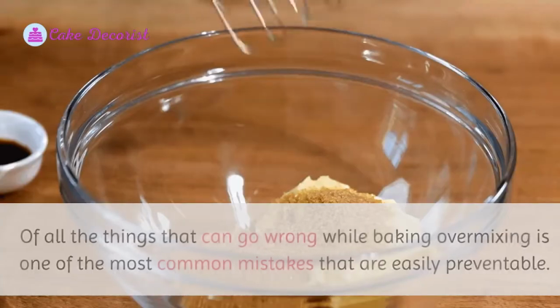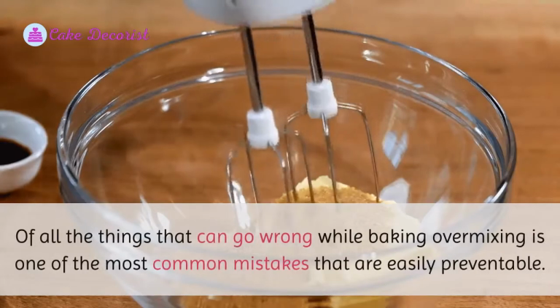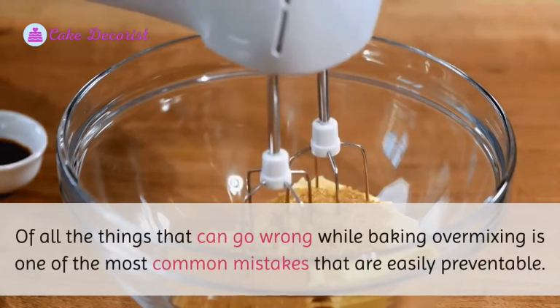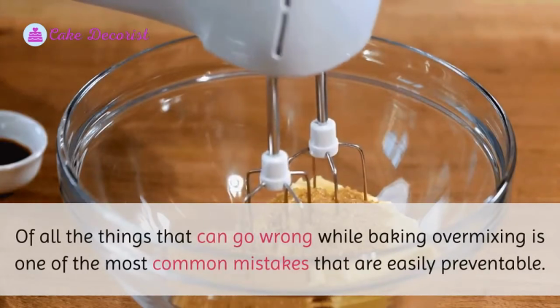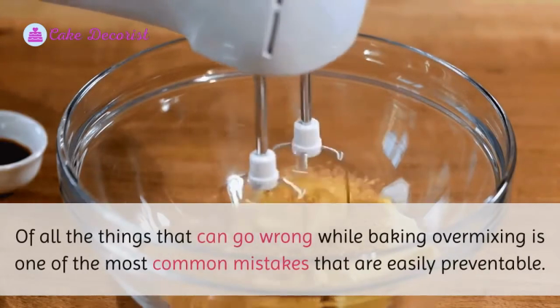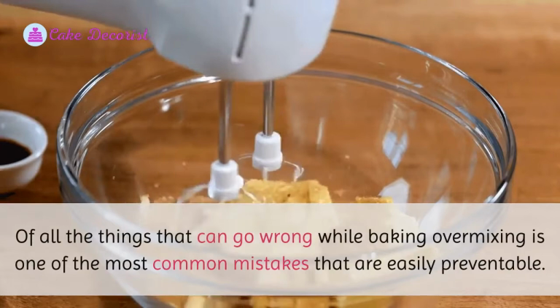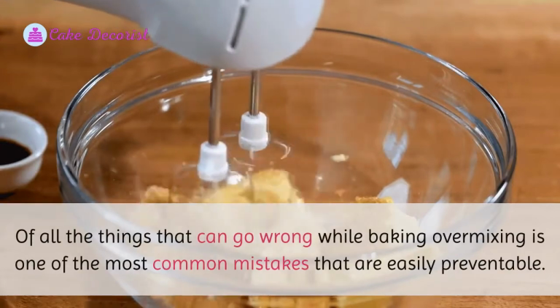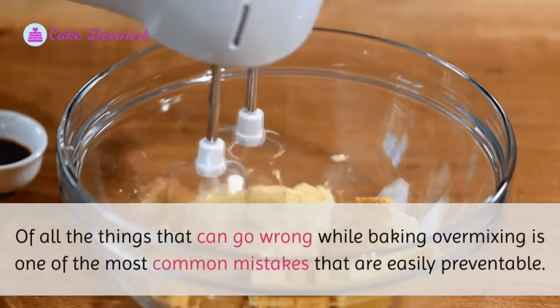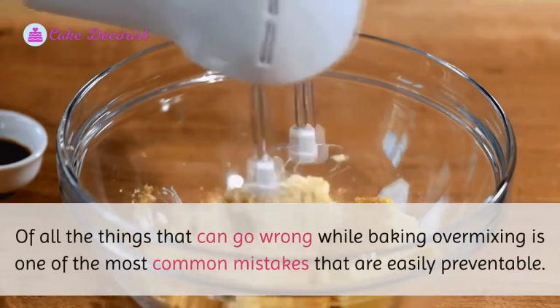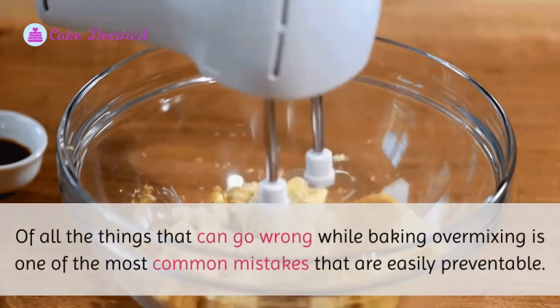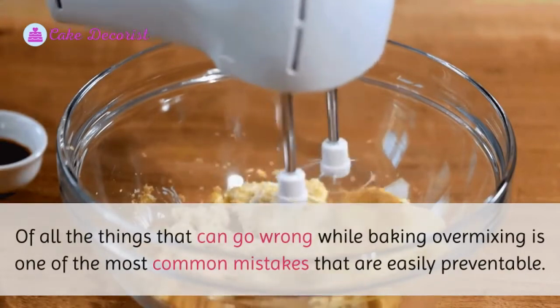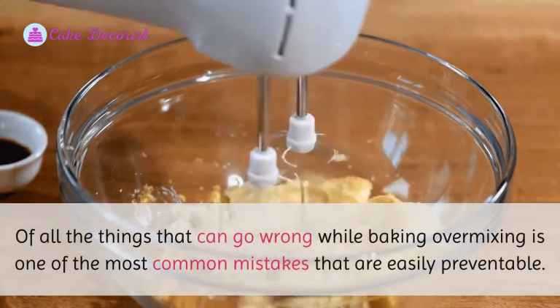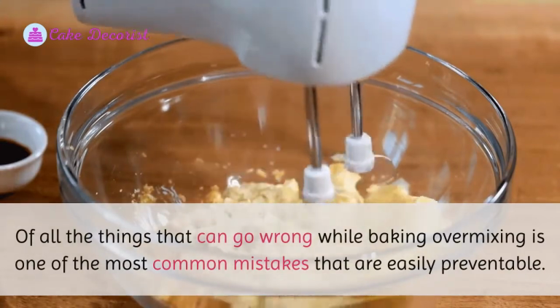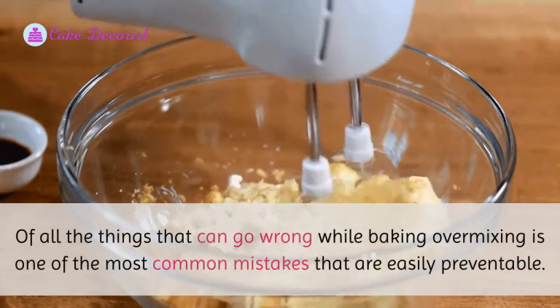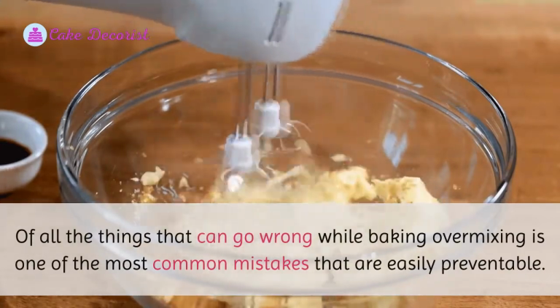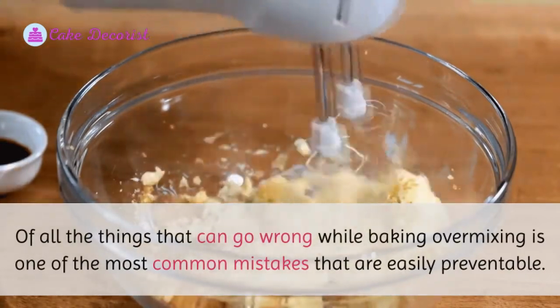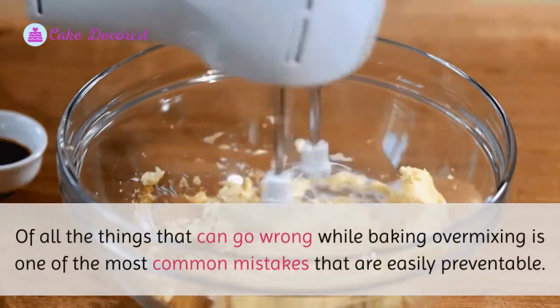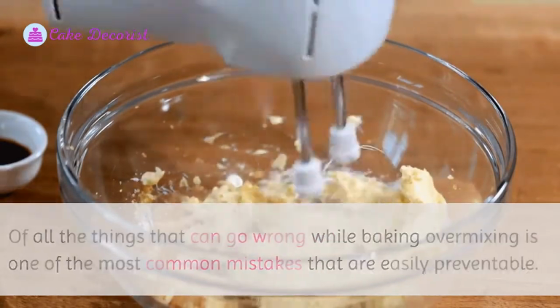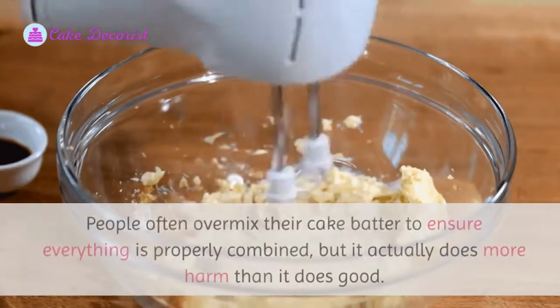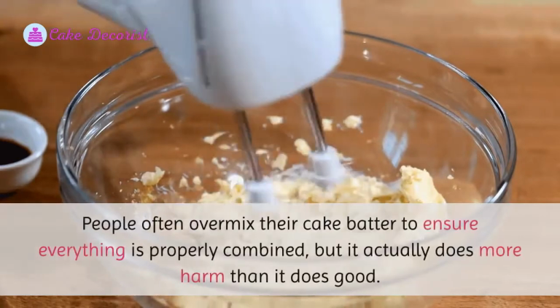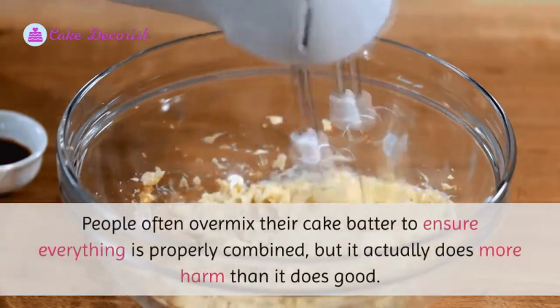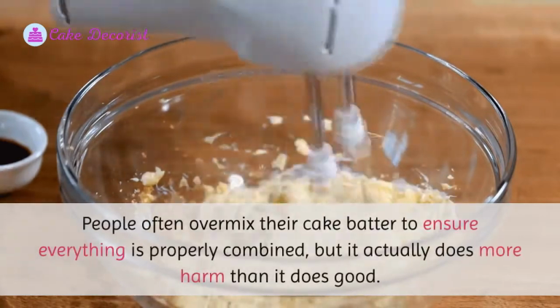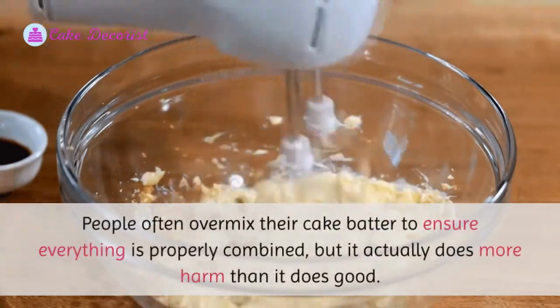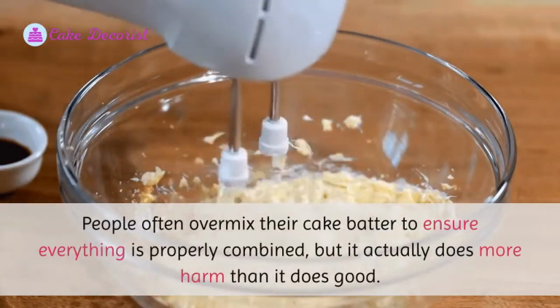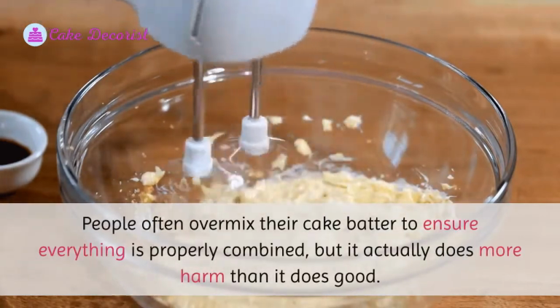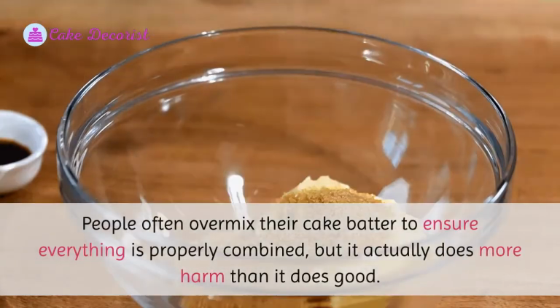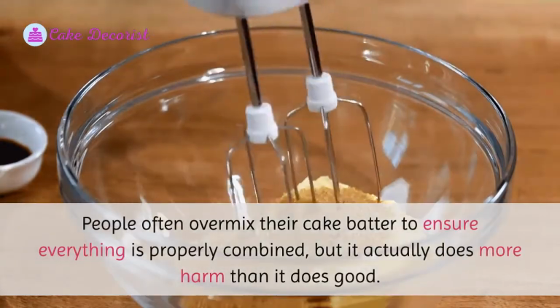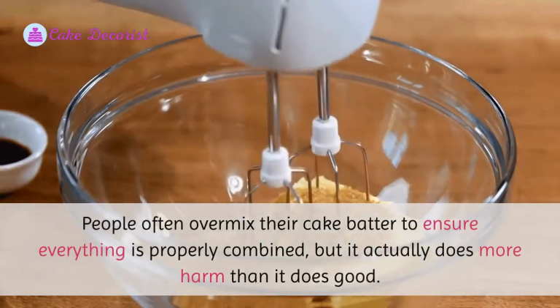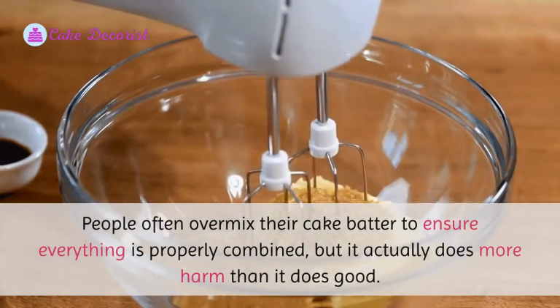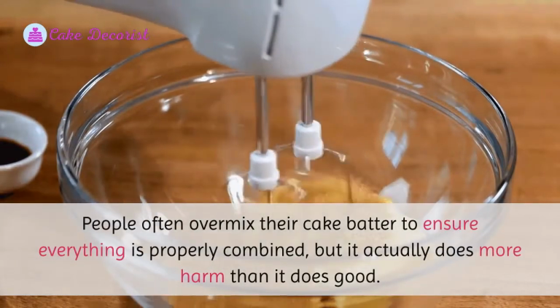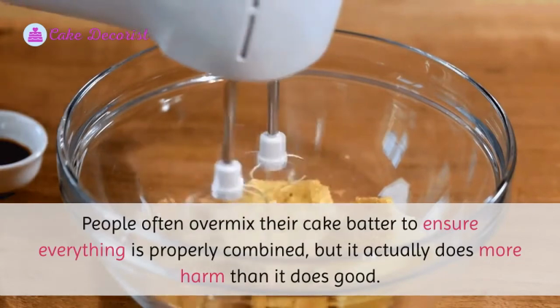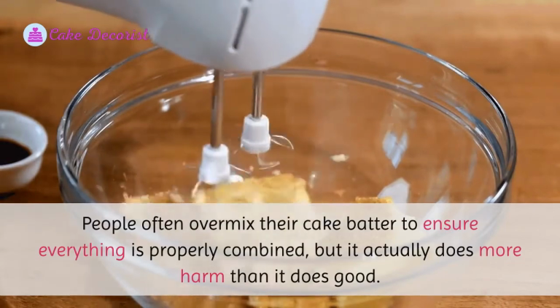Of all the things that can go wrong while baking, over mixing is one of the most common mistakes that are easily preventable. People often over mix their cake batter to ensure everything is properly combined, but it actually does more harm than it does good.